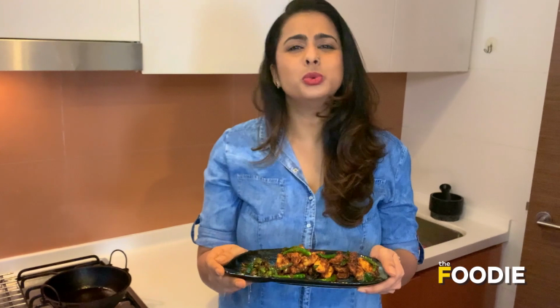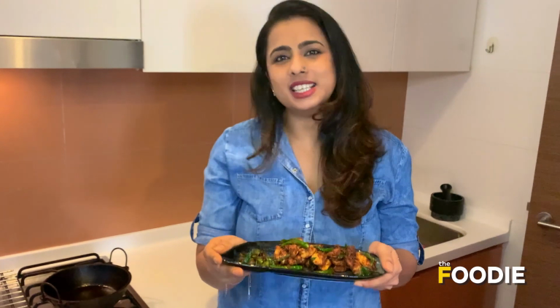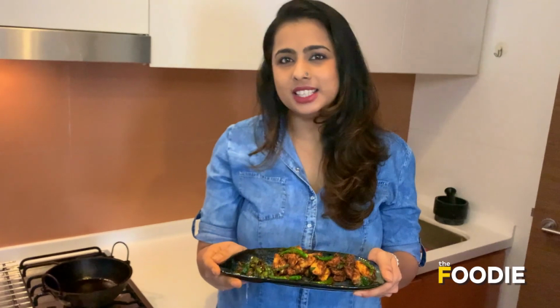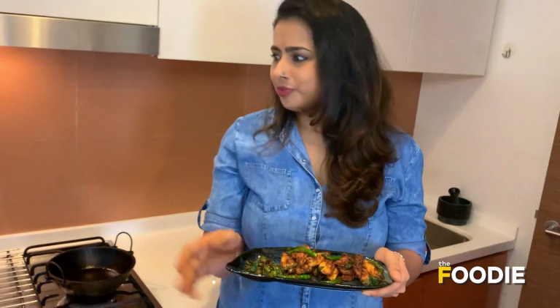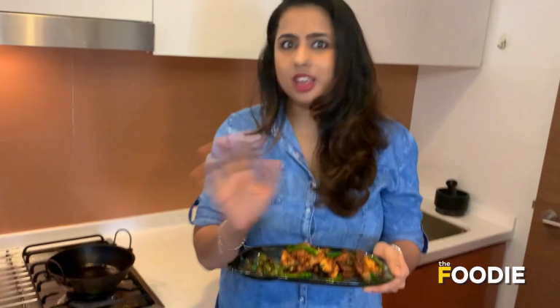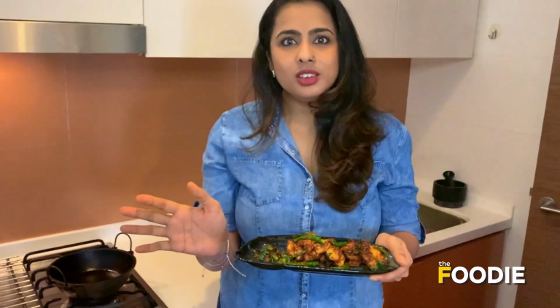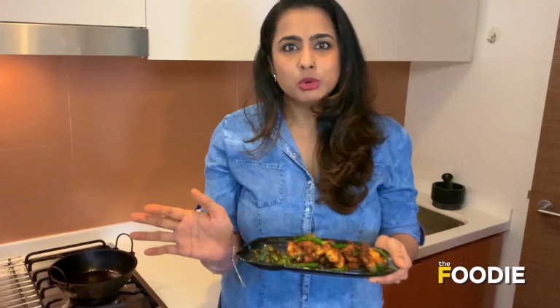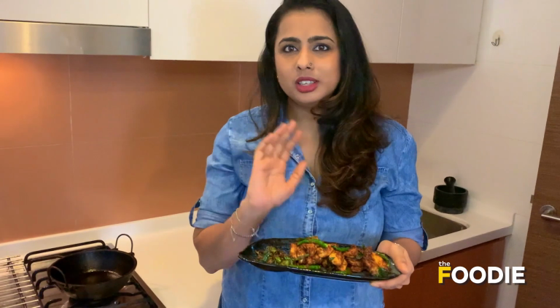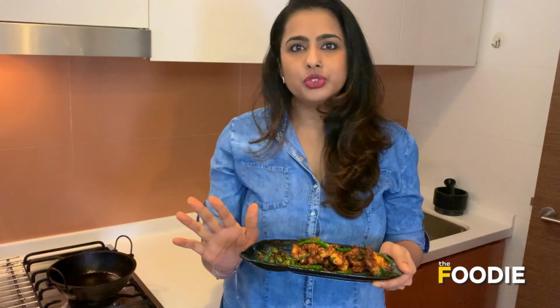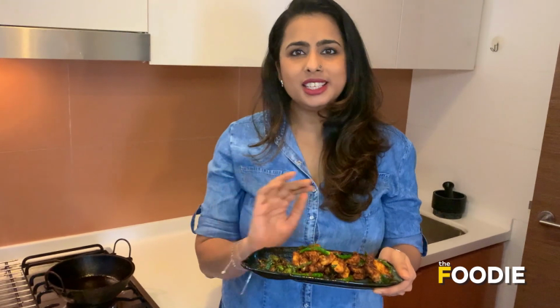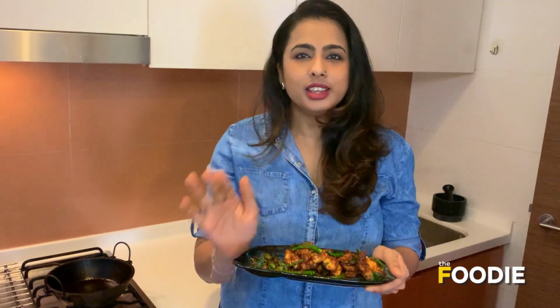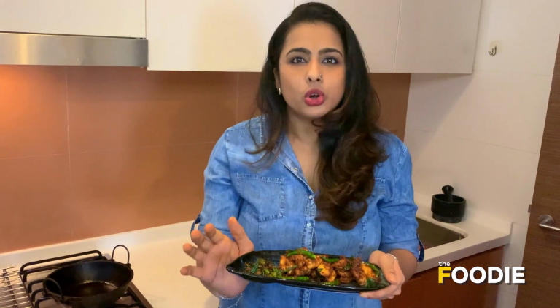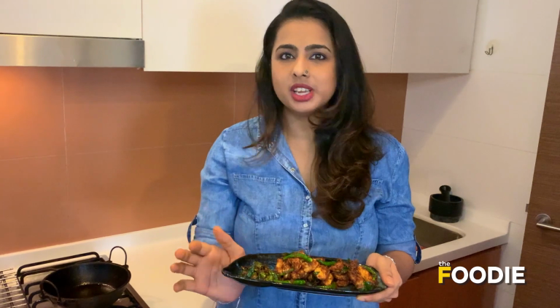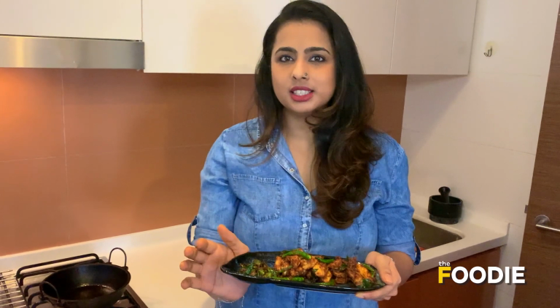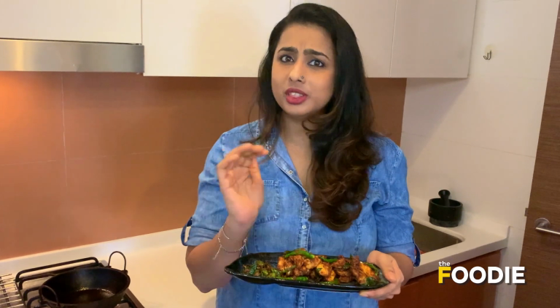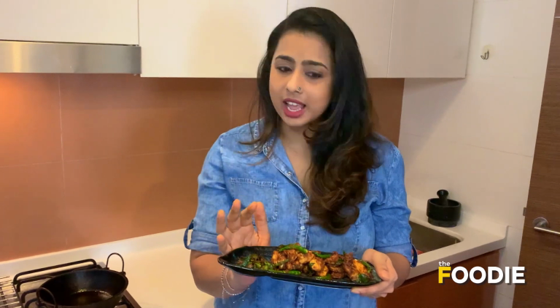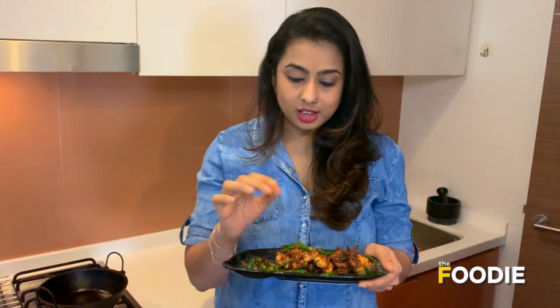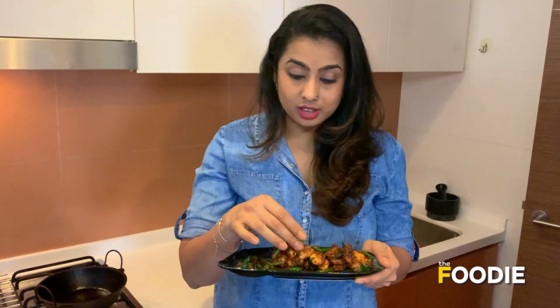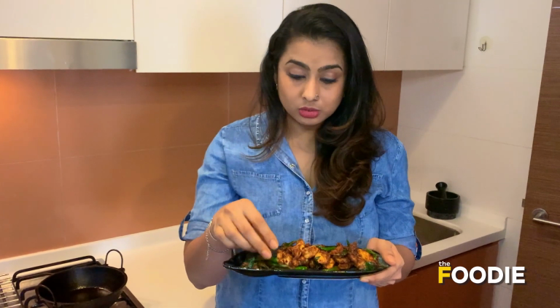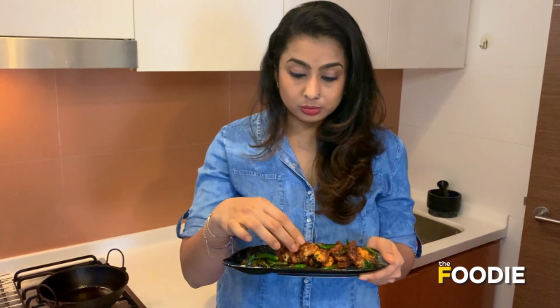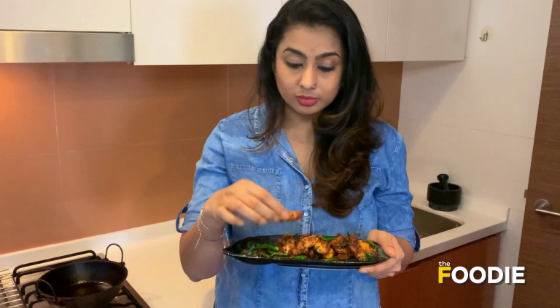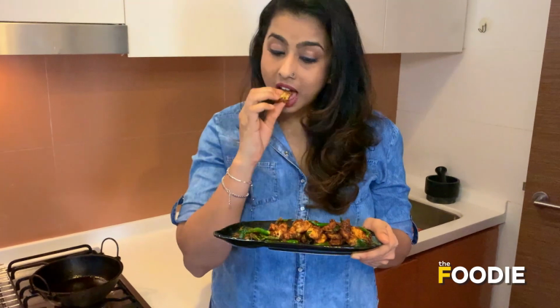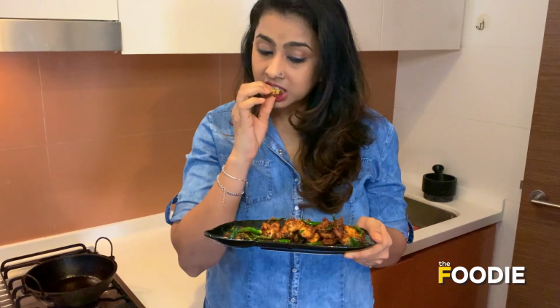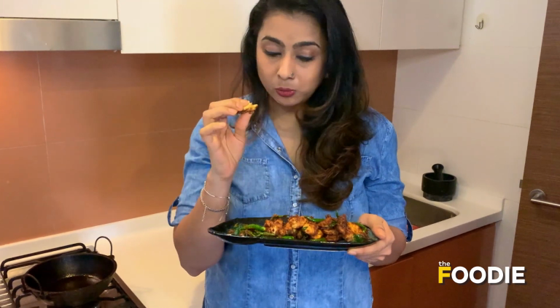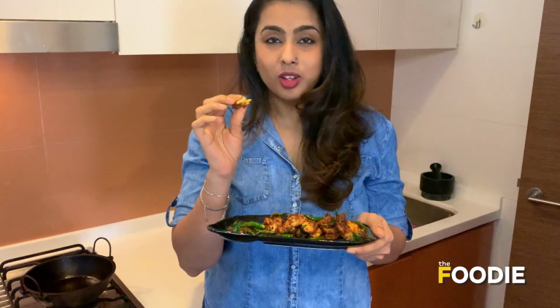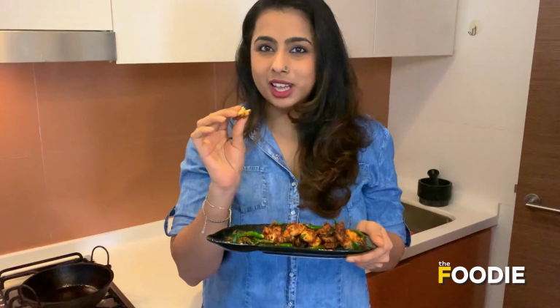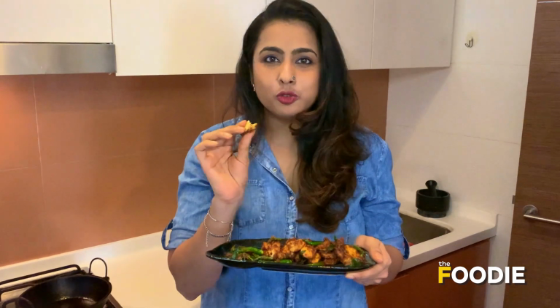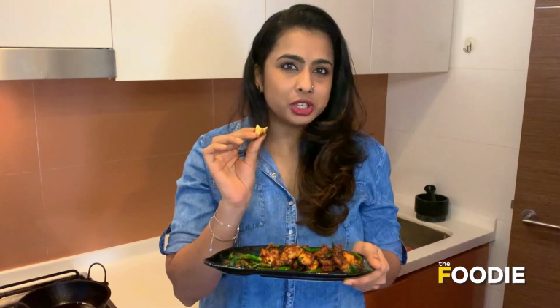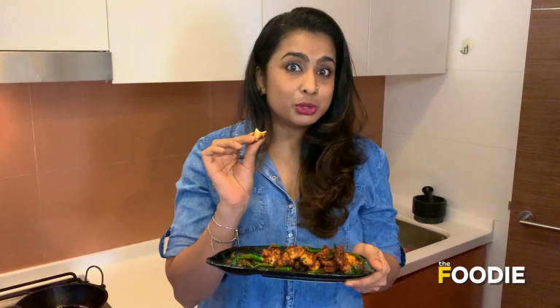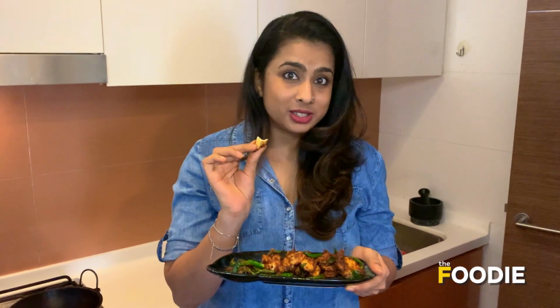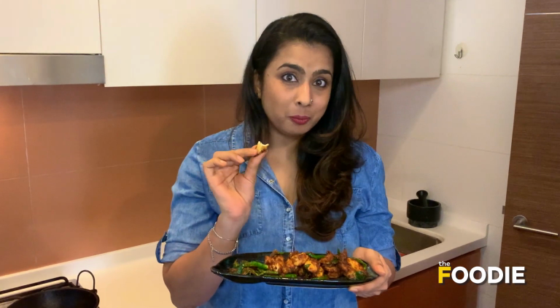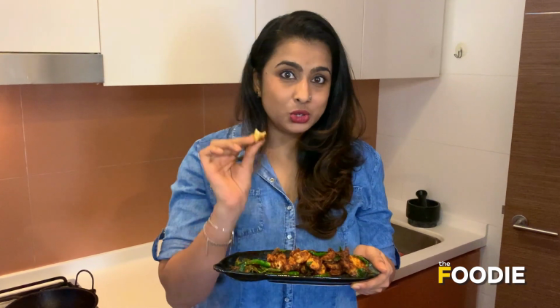It was that easy — everything in one bowl. Just fry and enjoy. That's how the fried chicken is finished today. Enjoy!